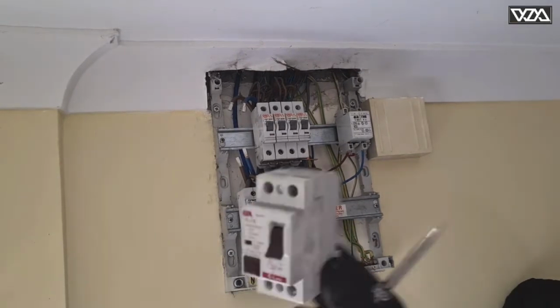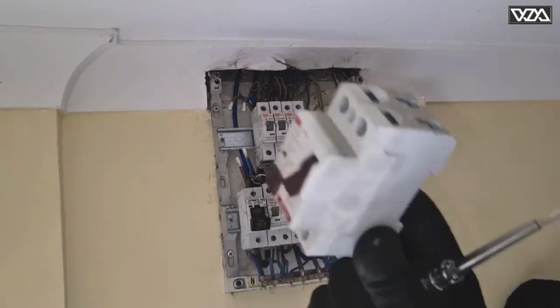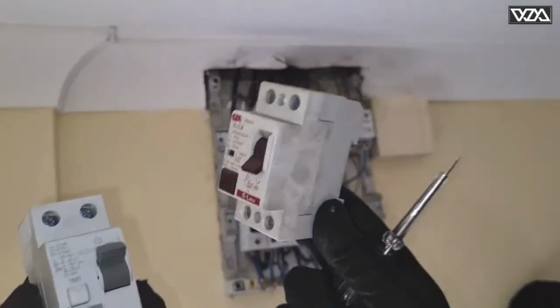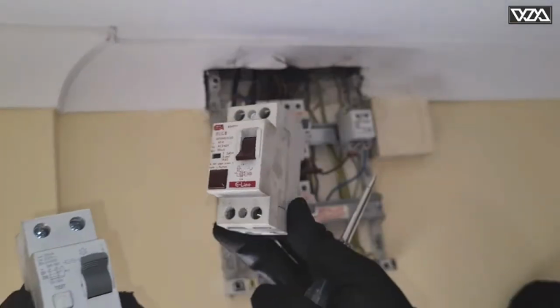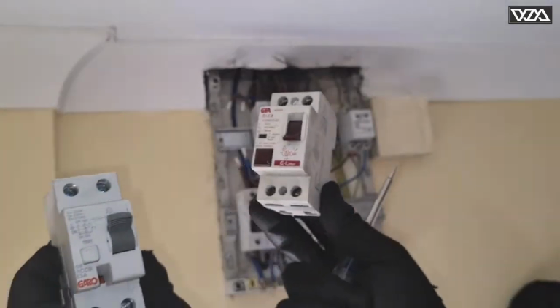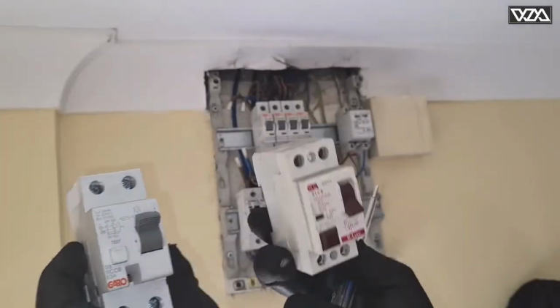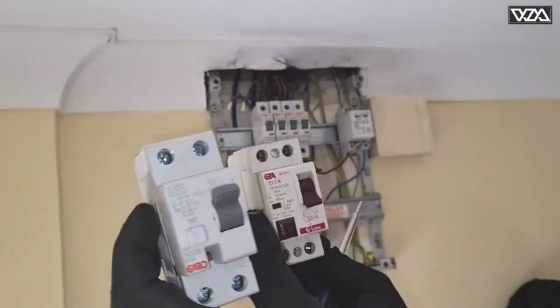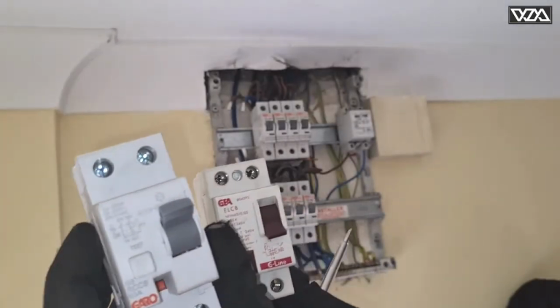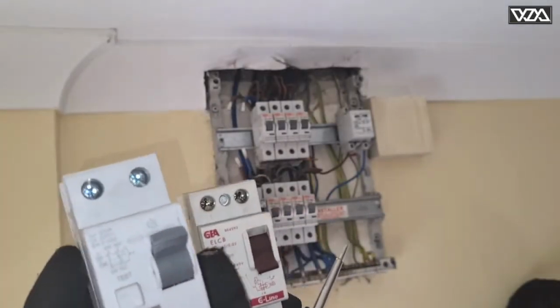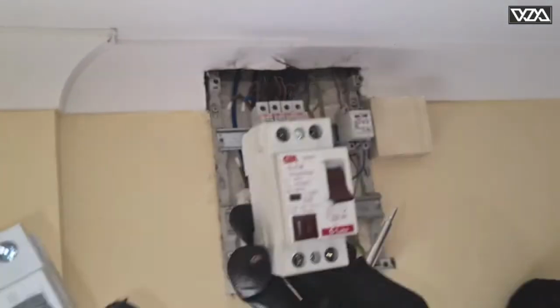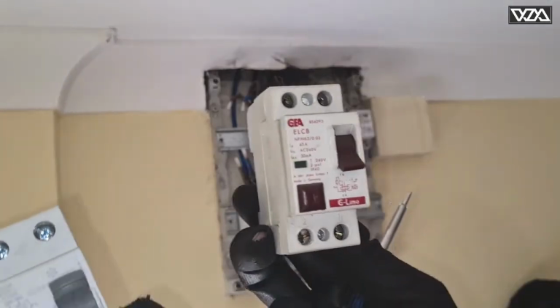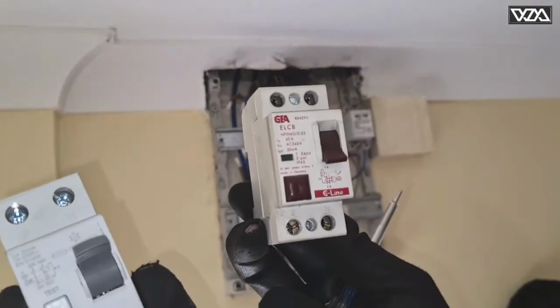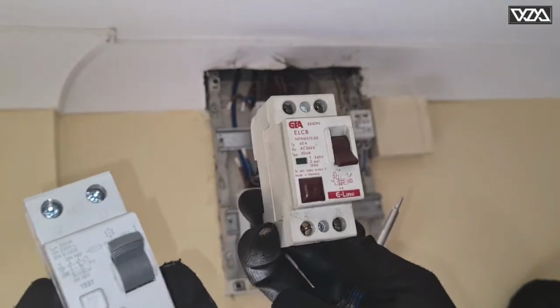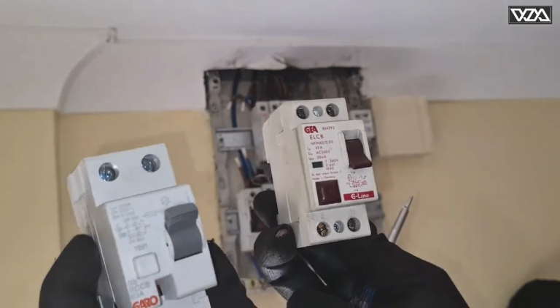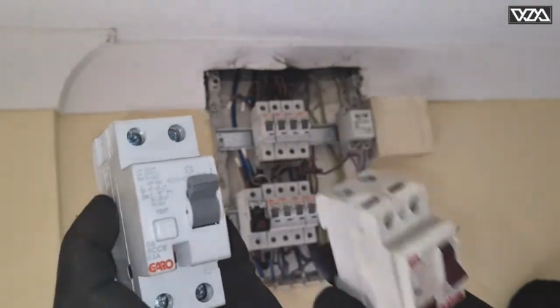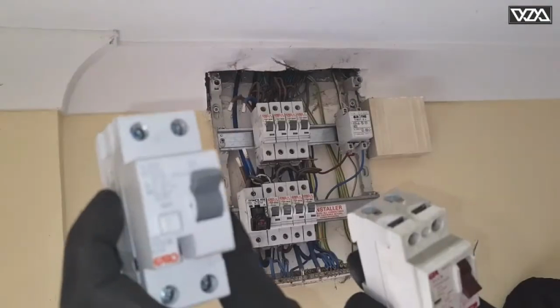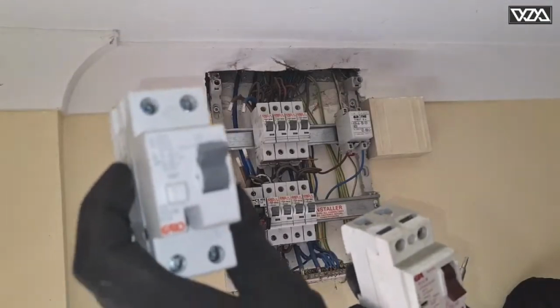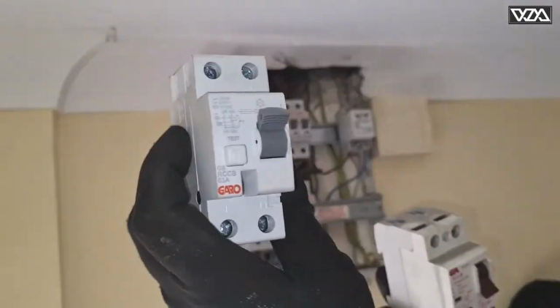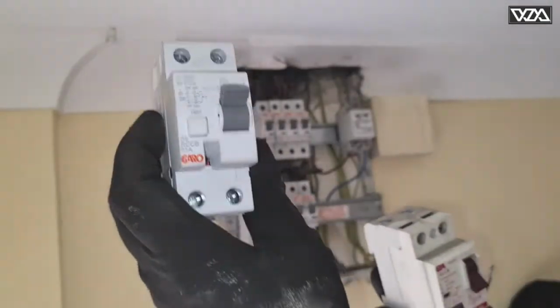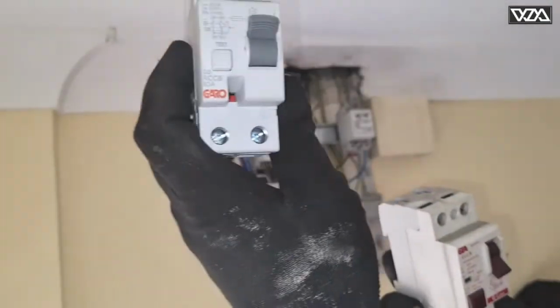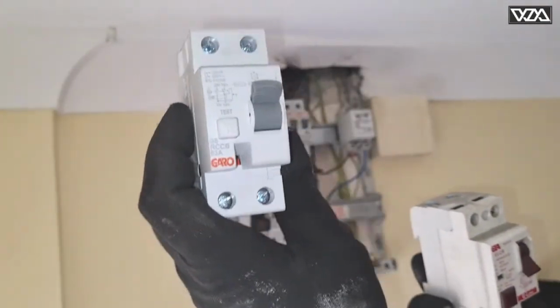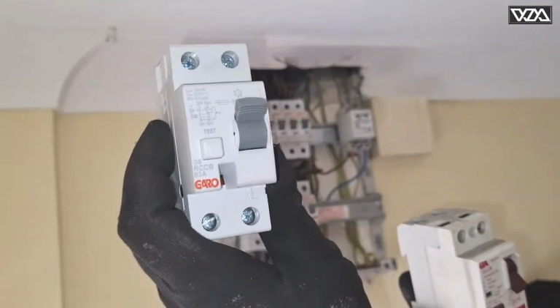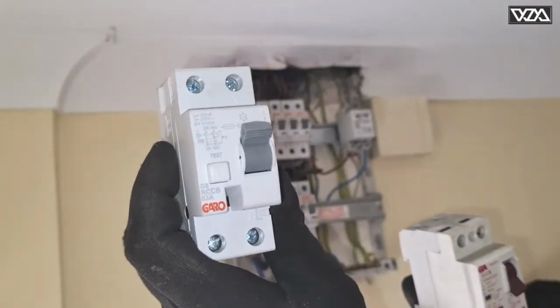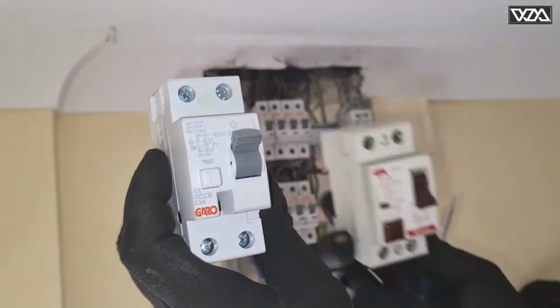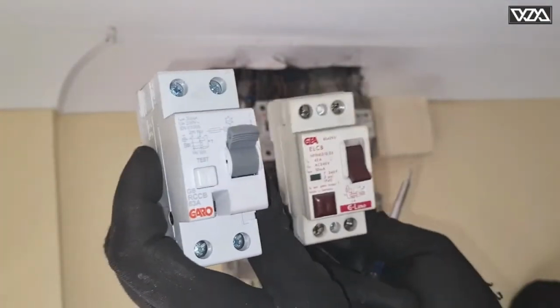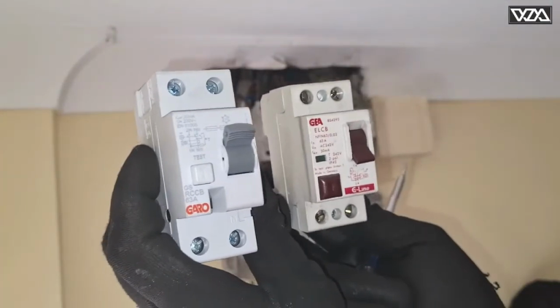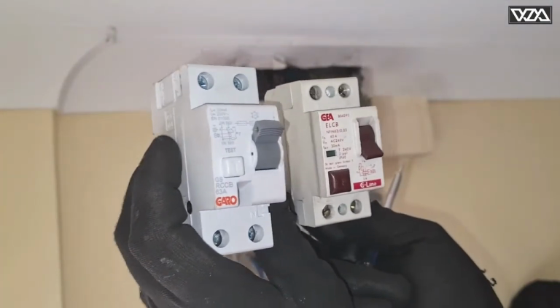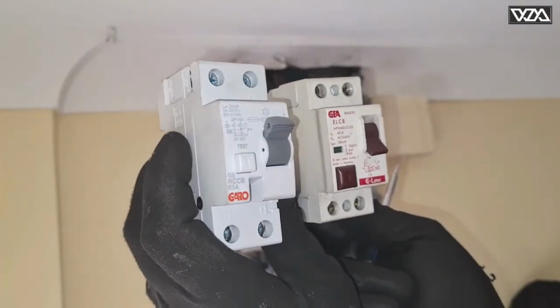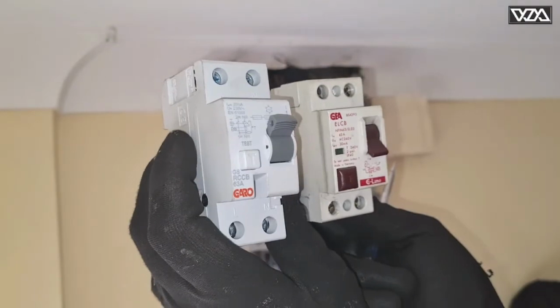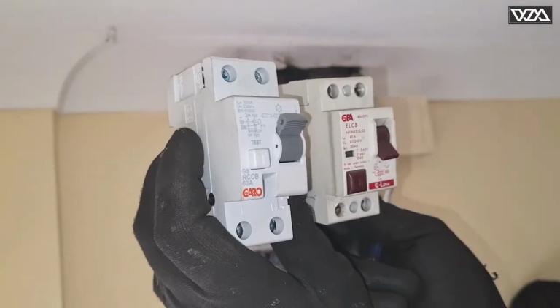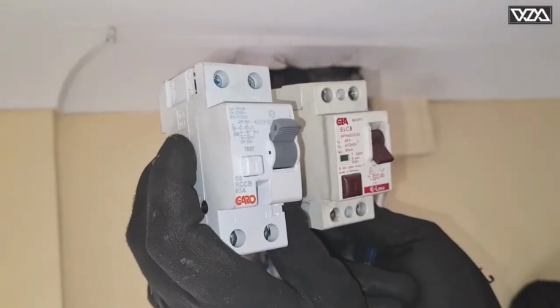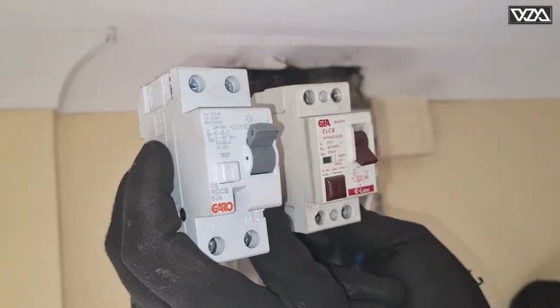This is the old ELCB and this is the new RCD, which is the same thing with a different name.